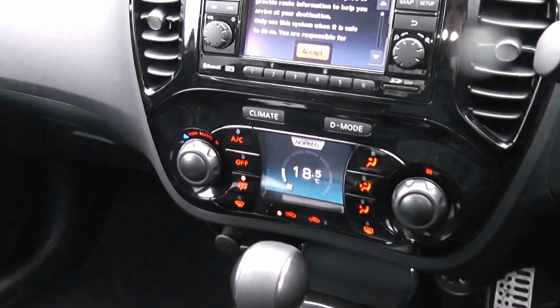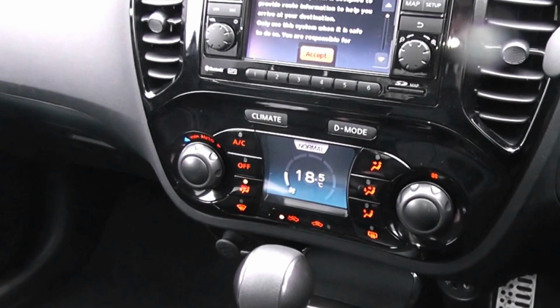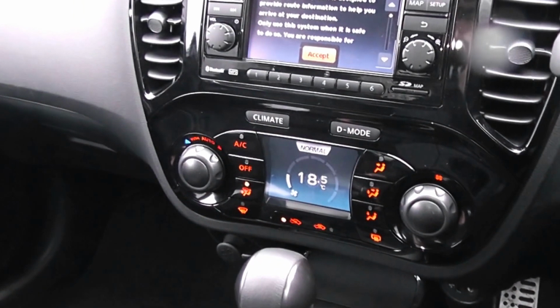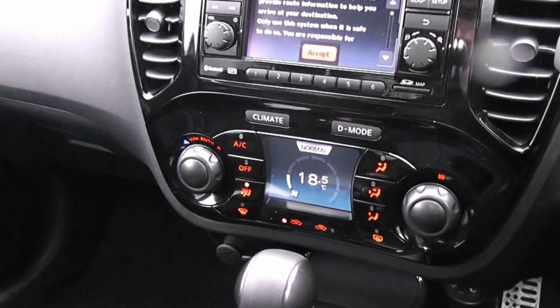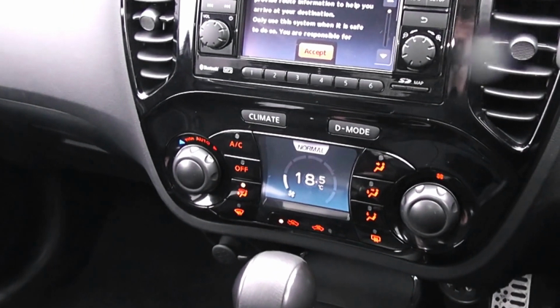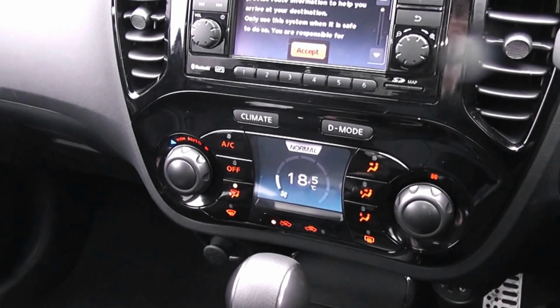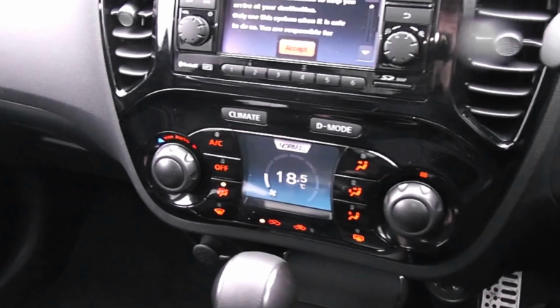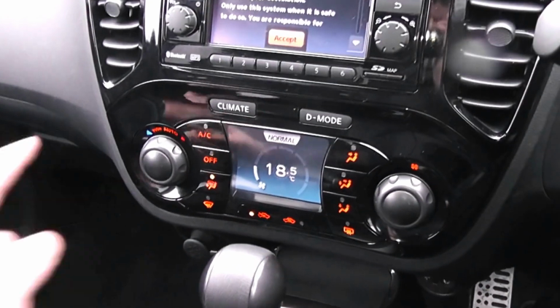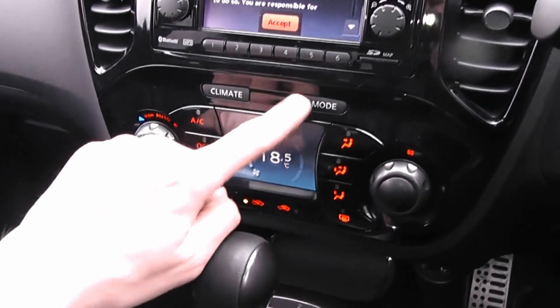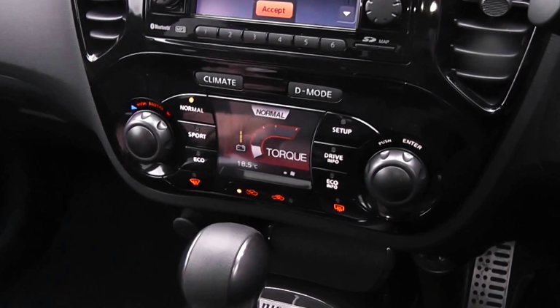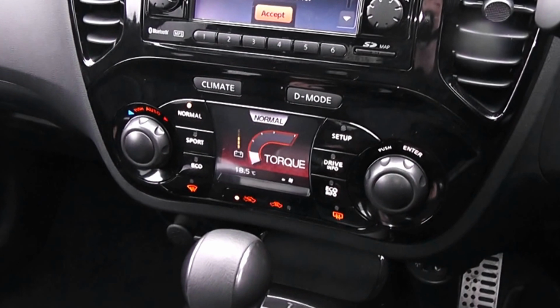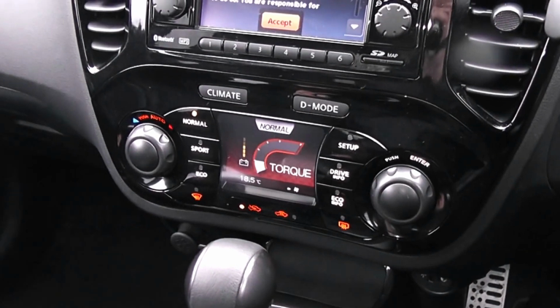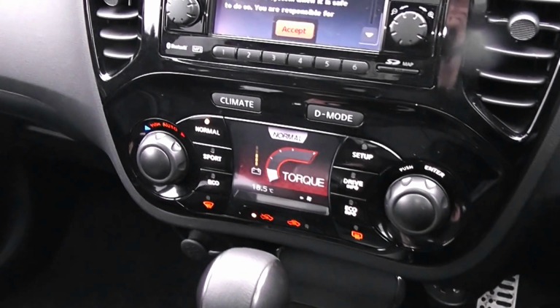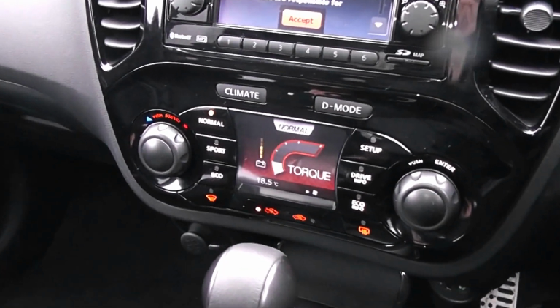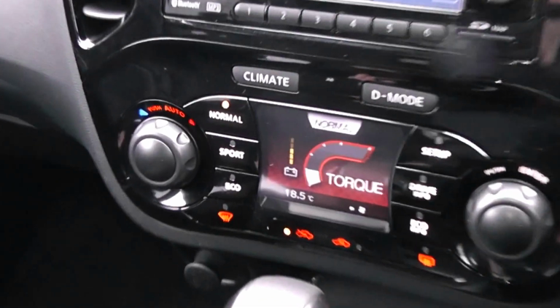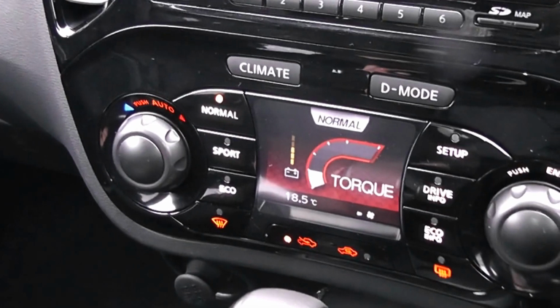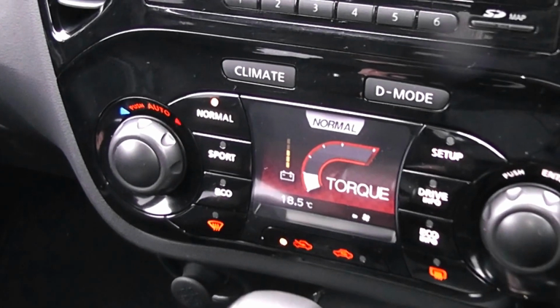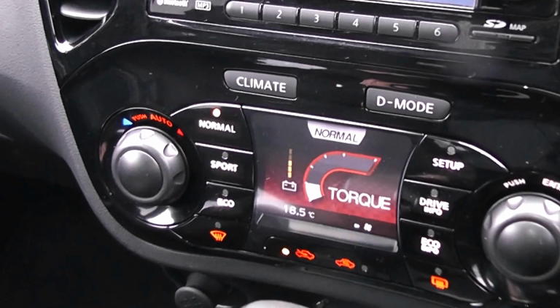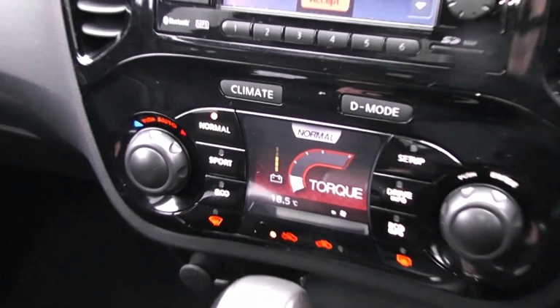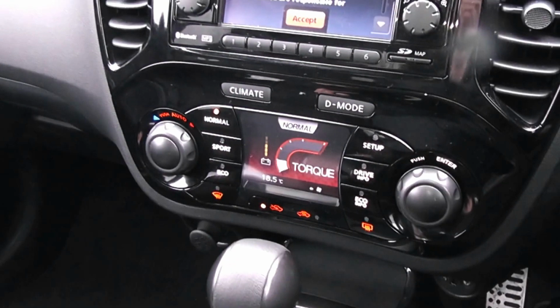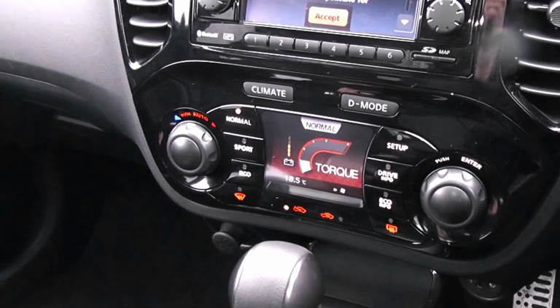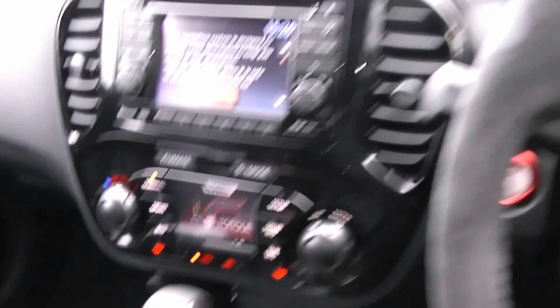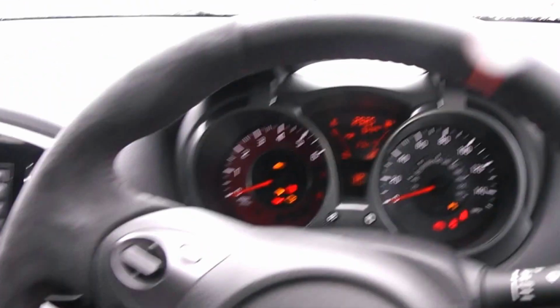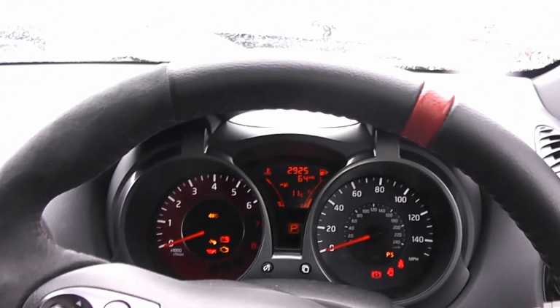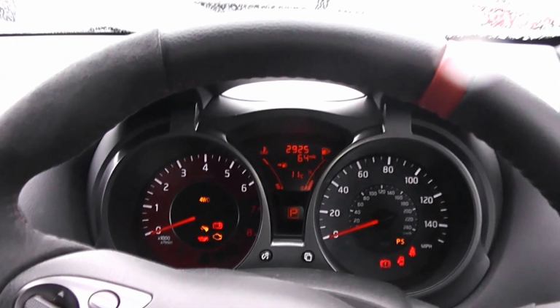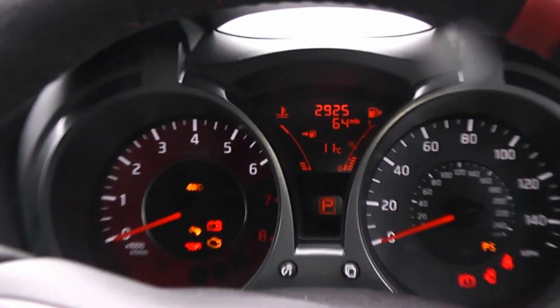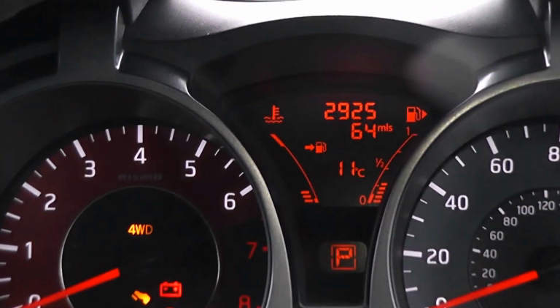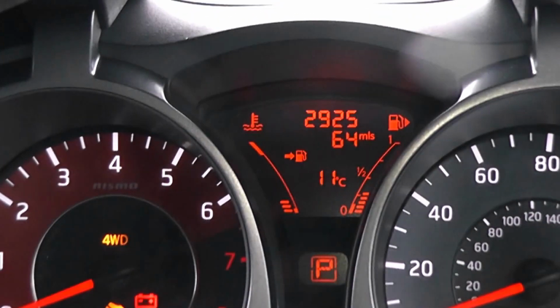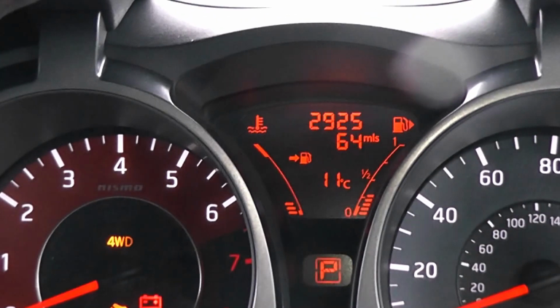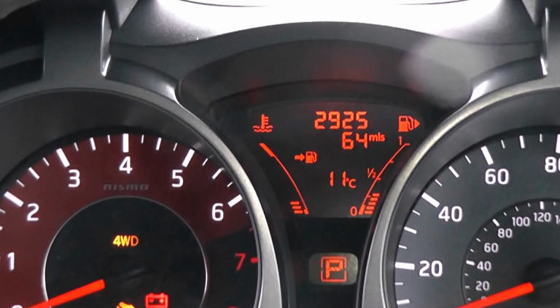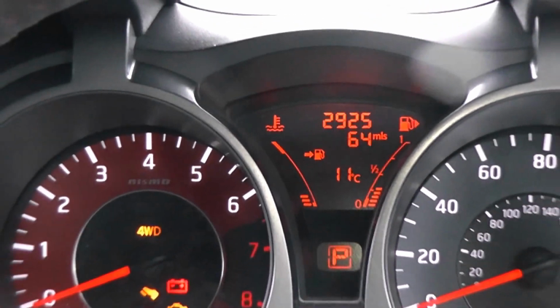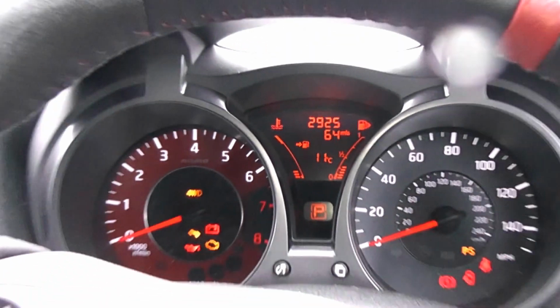The car also comes with air conditioning, and there is a button for driving mode — you can switch between normal, sport and eco. This car is priced at £2,925.